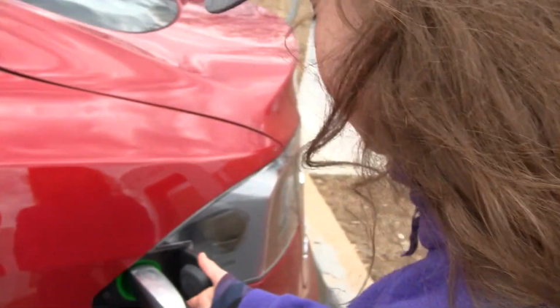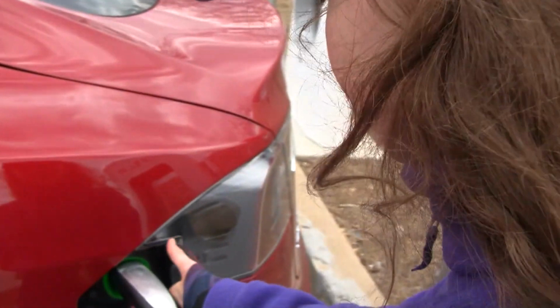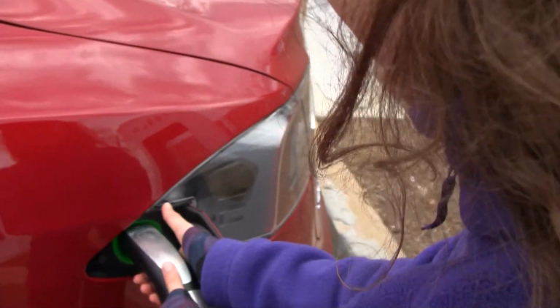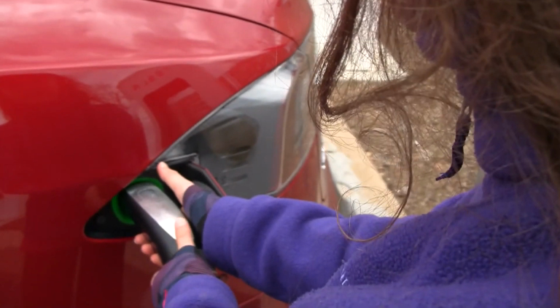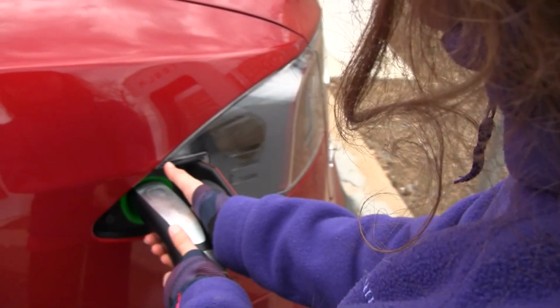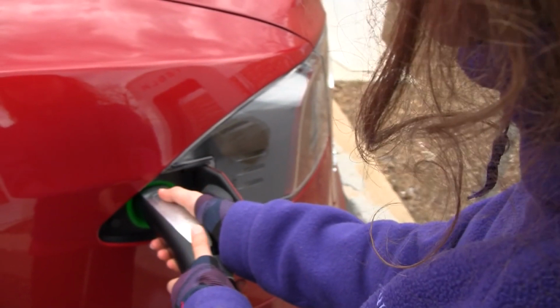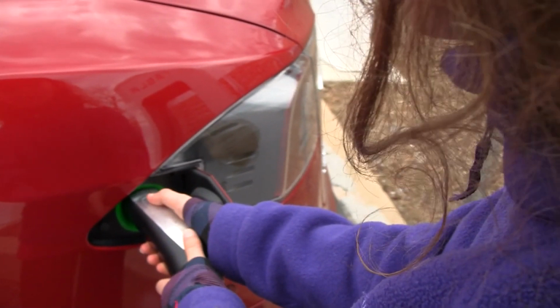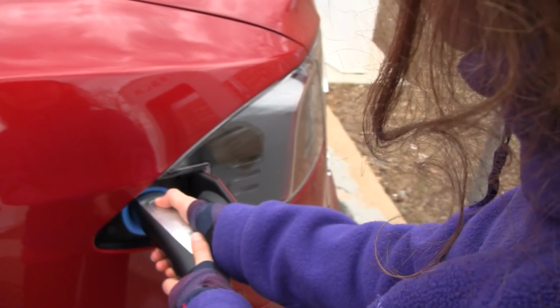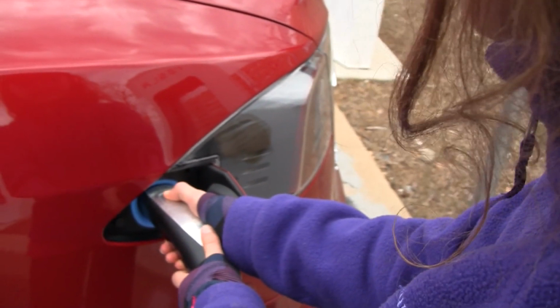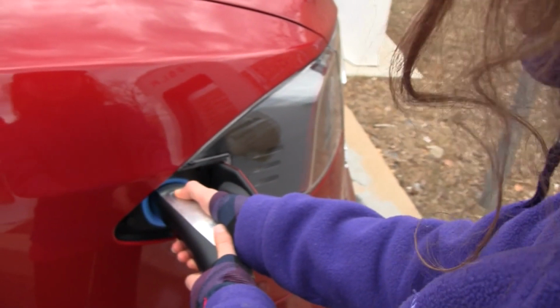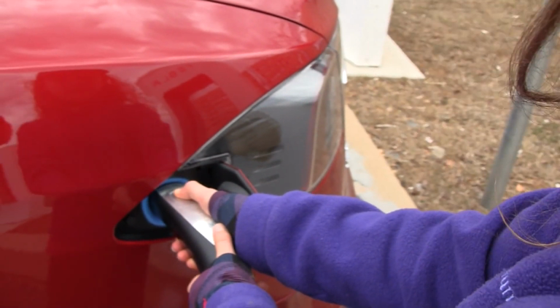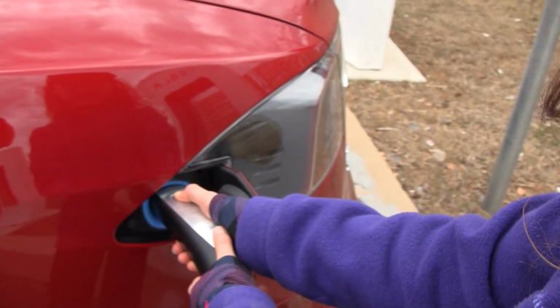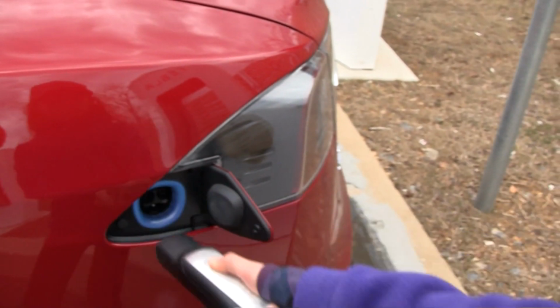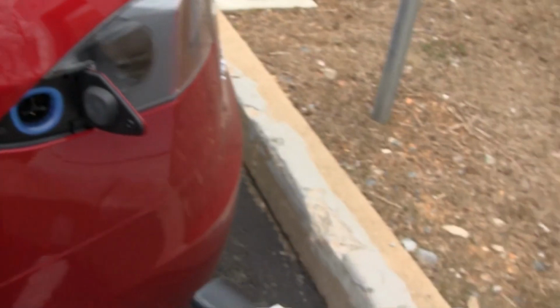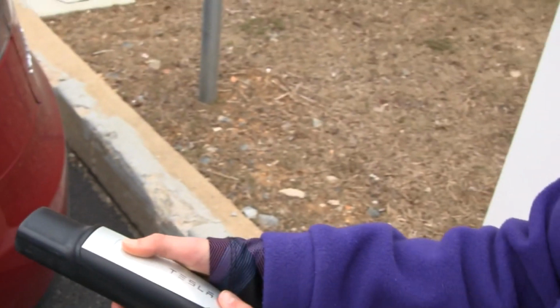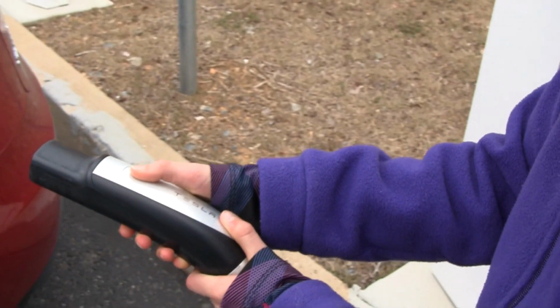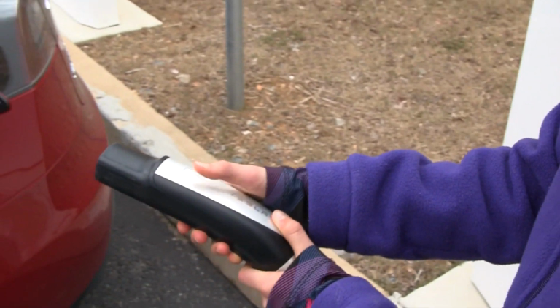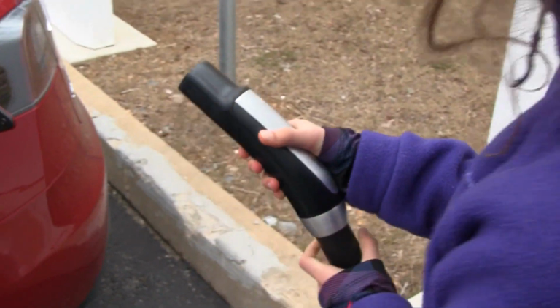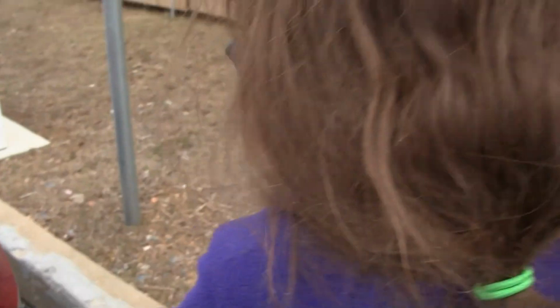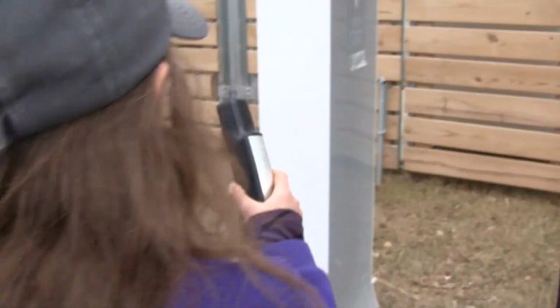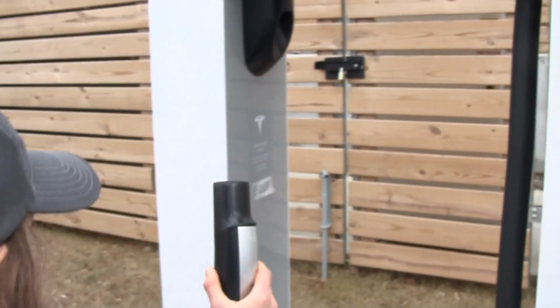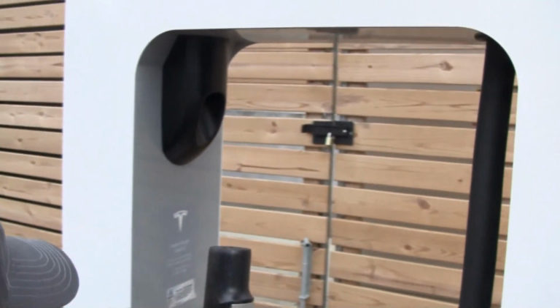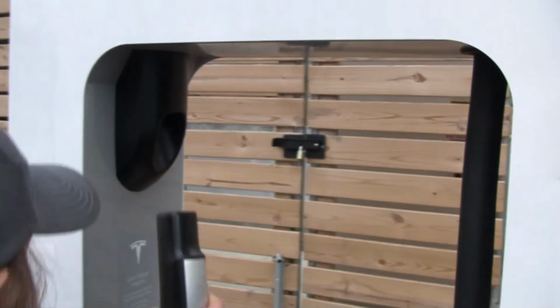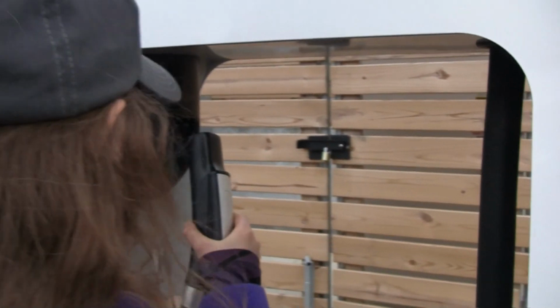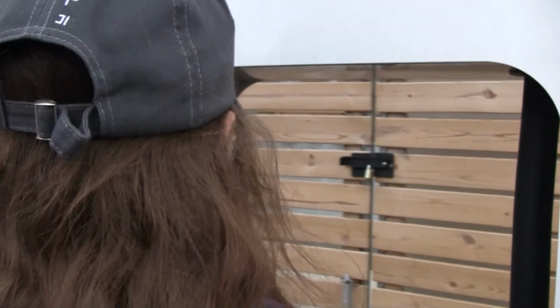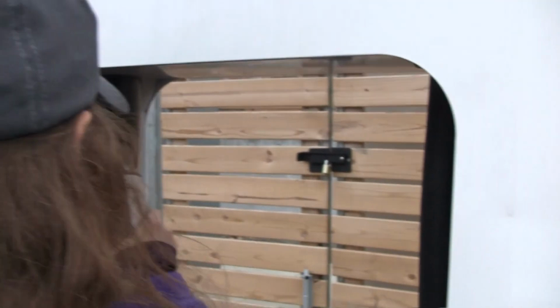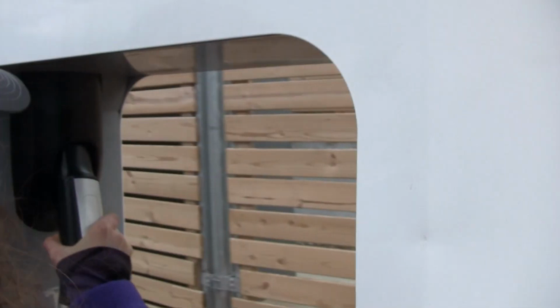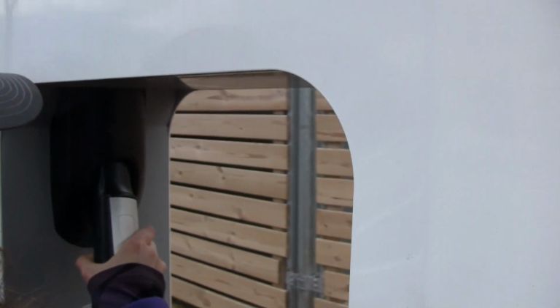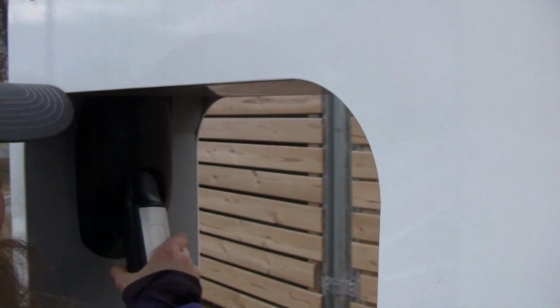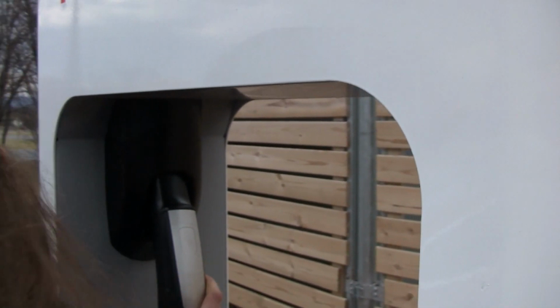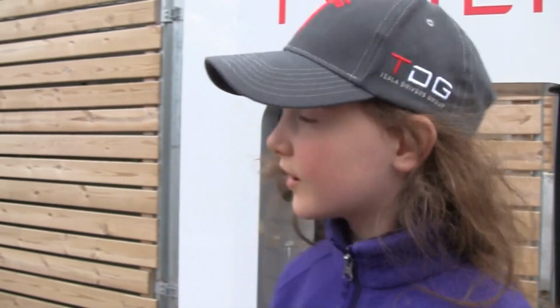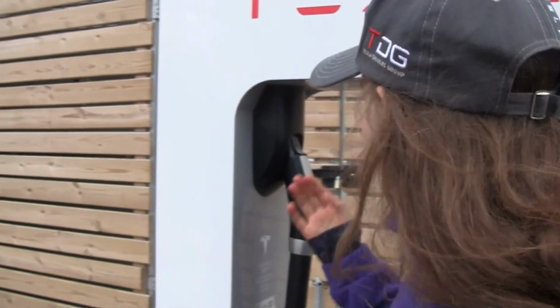Now, to unplug it, you hold it until it turns white, then pull it out. You get back in, and you are good to go on a ride.